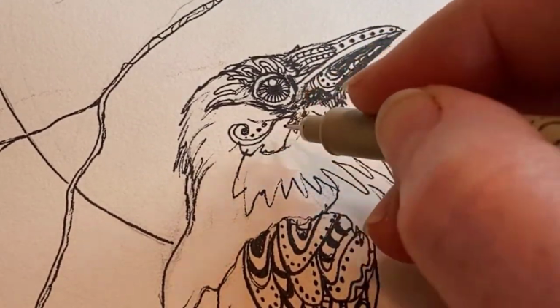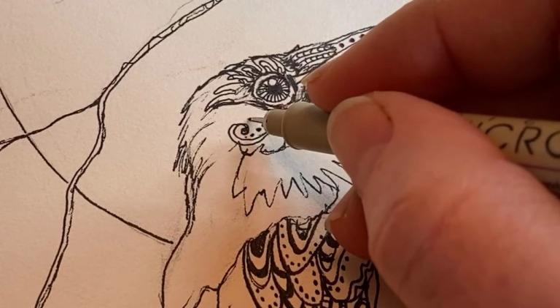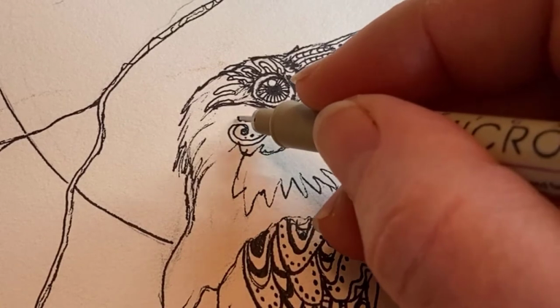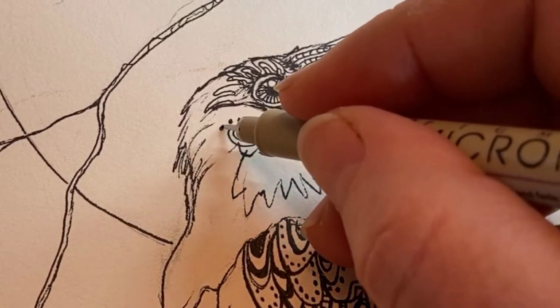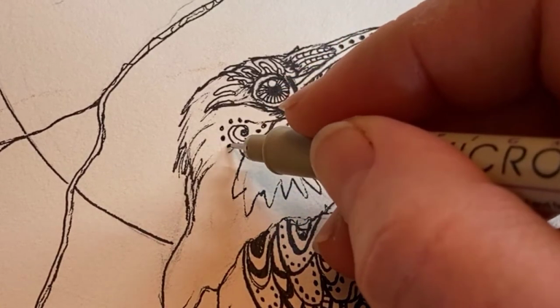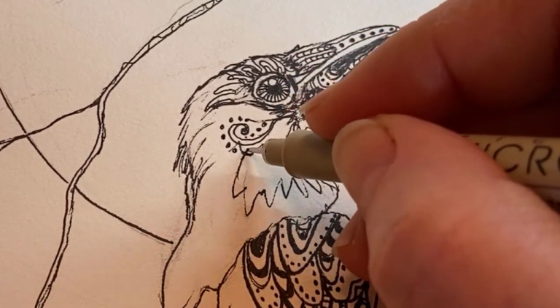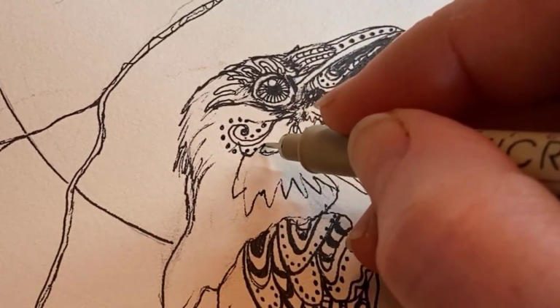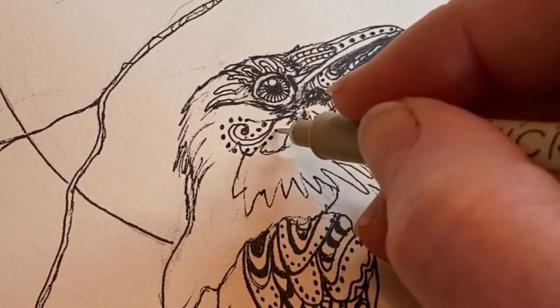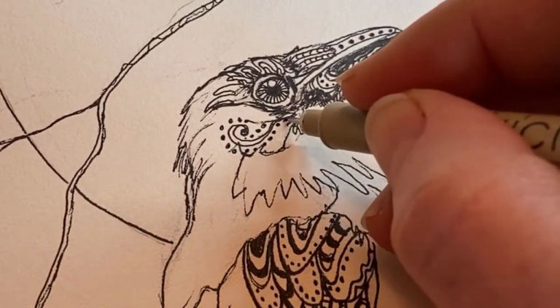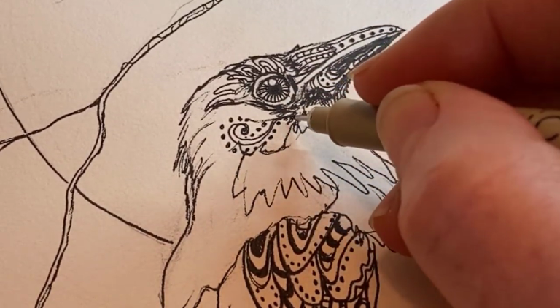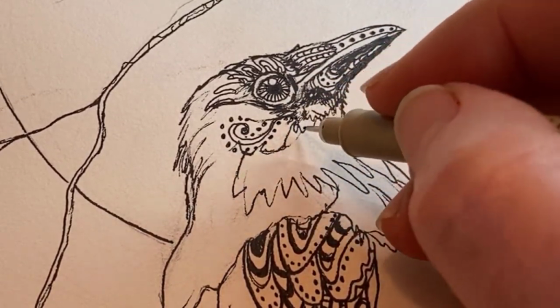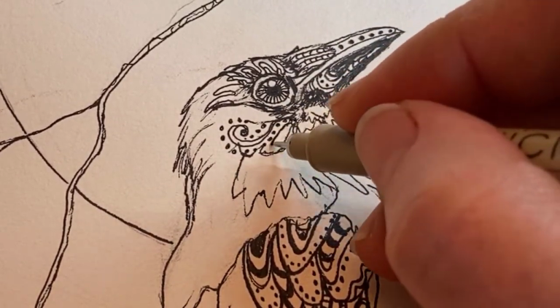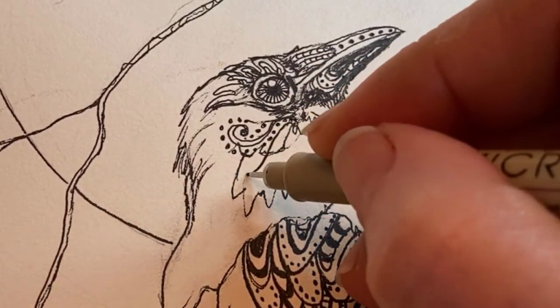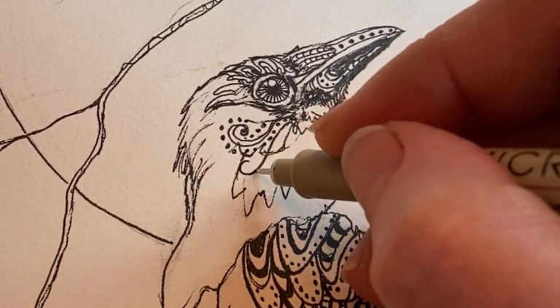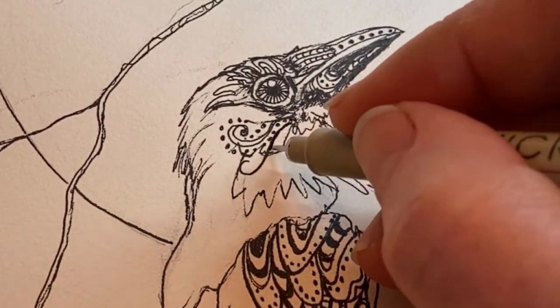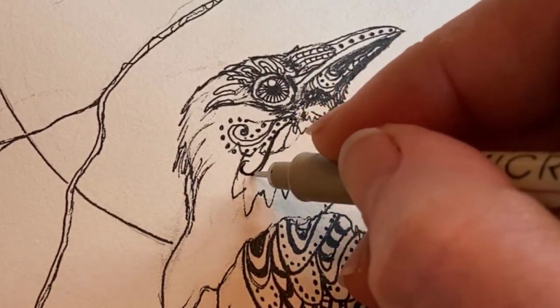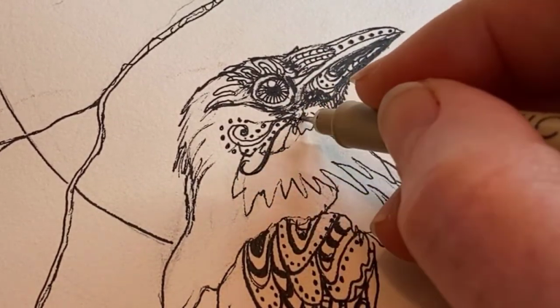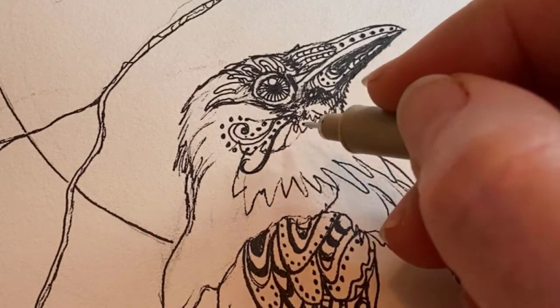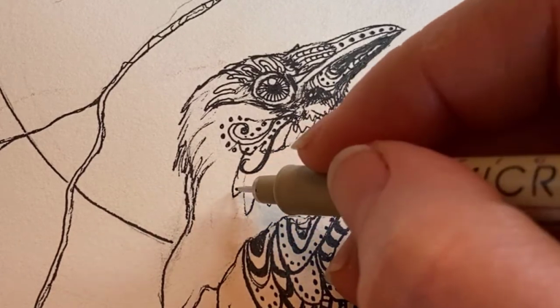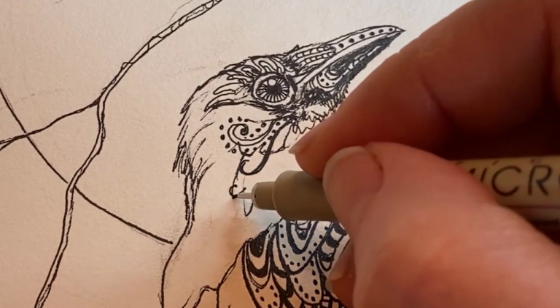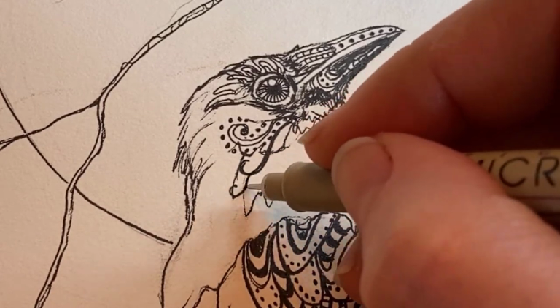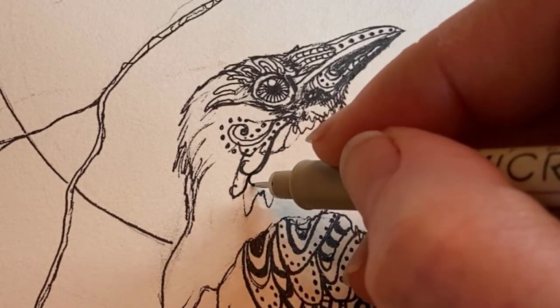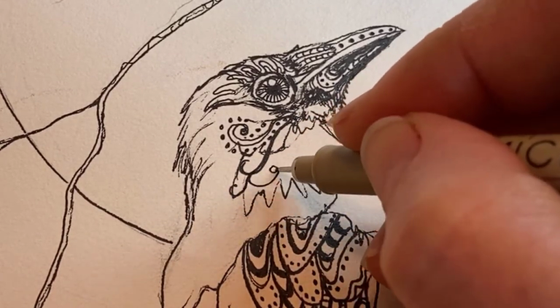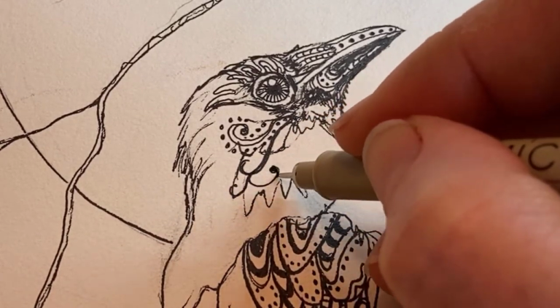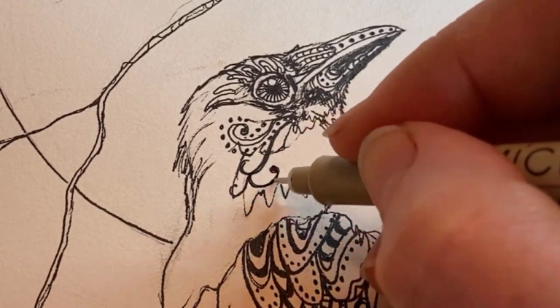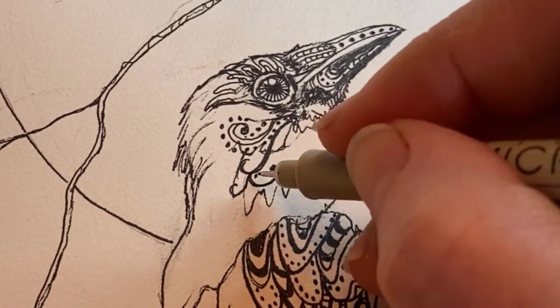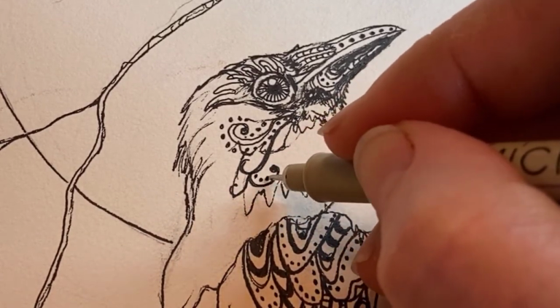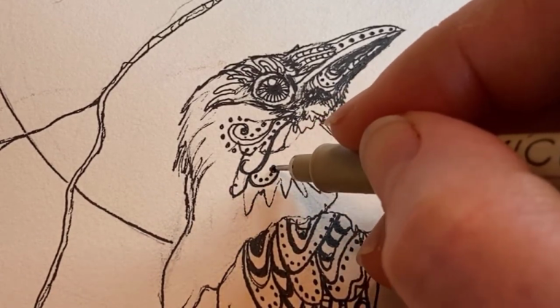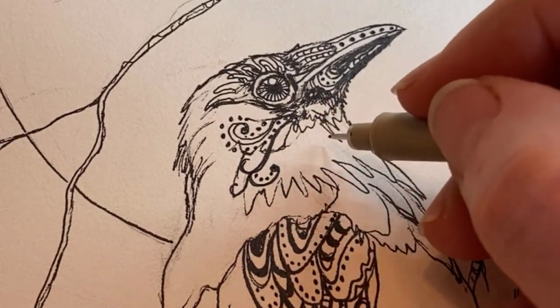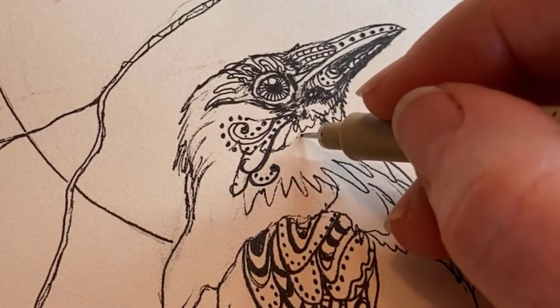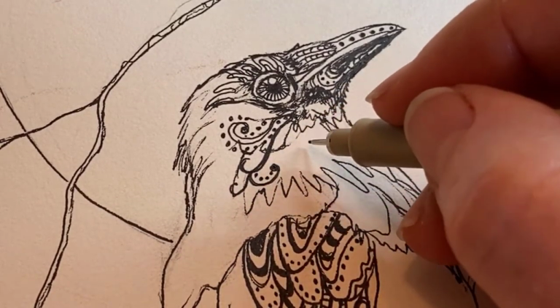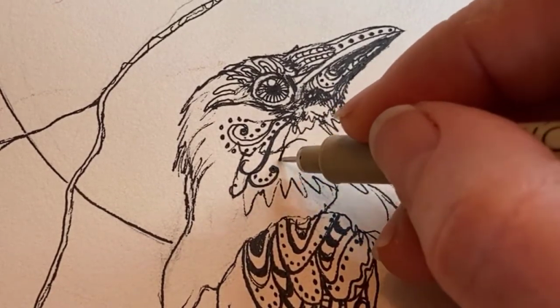Just like with your outline, you can make your patterns as simple or as complex as you want to. You can spend hours drawing Zentangles.